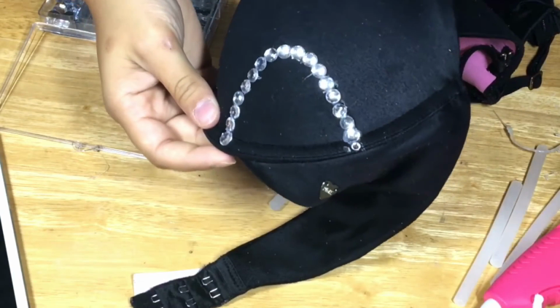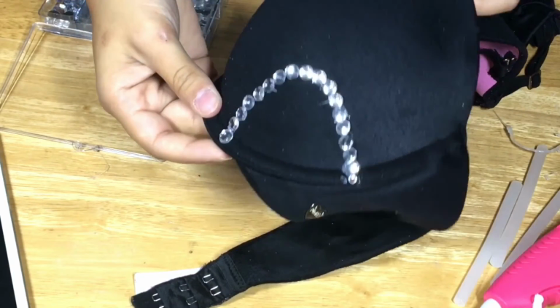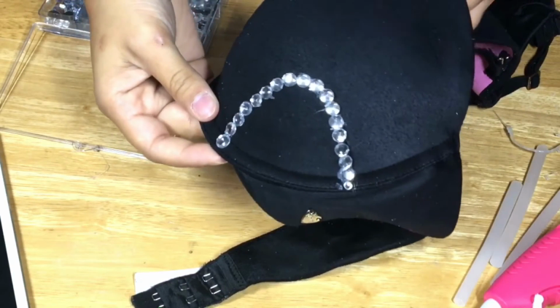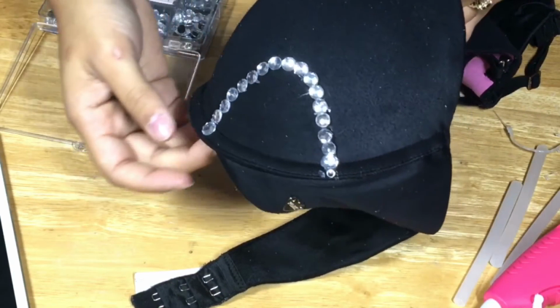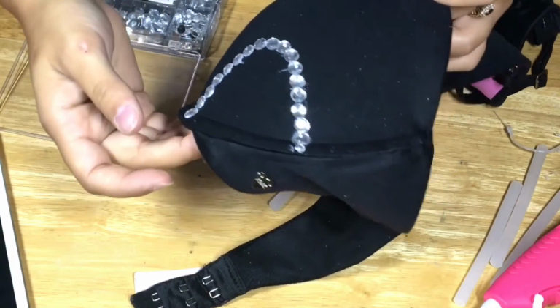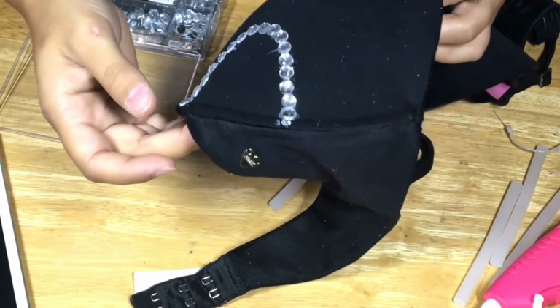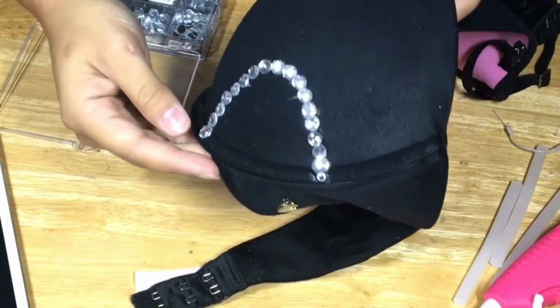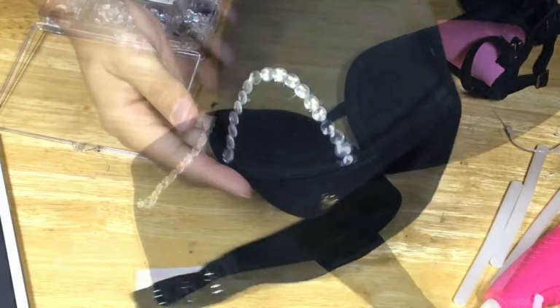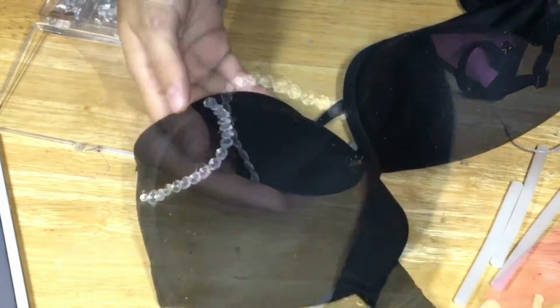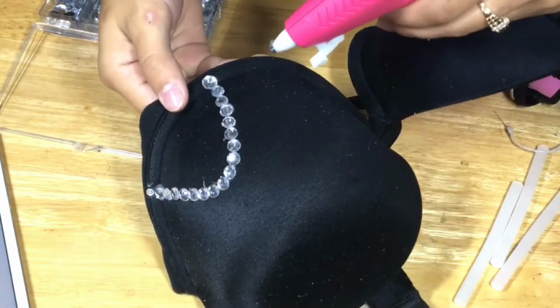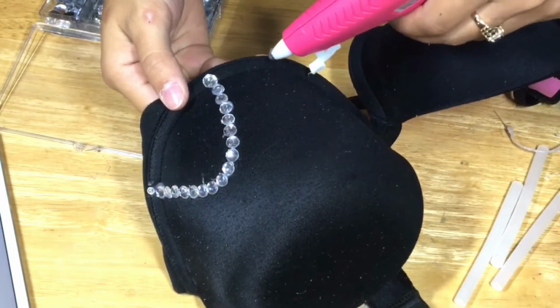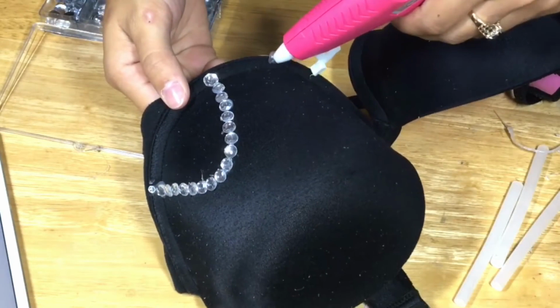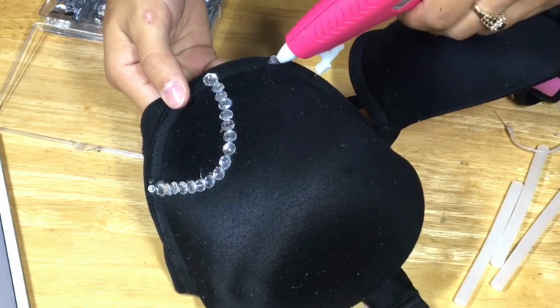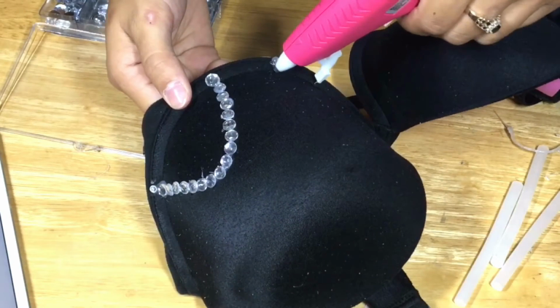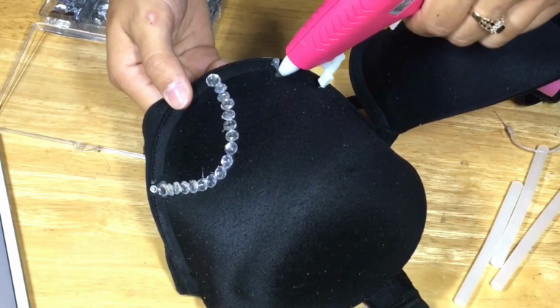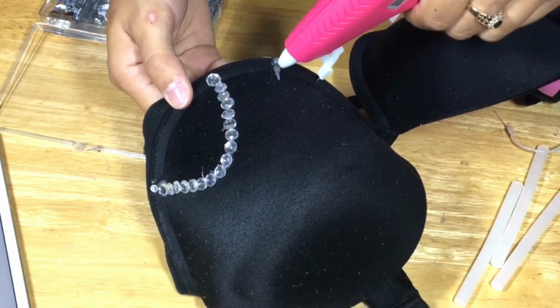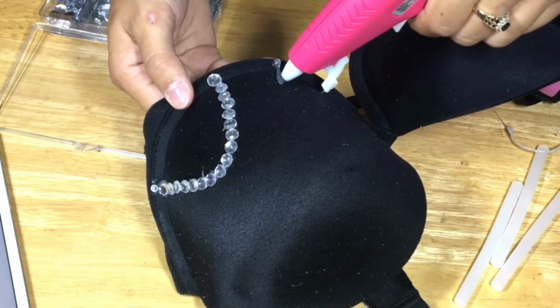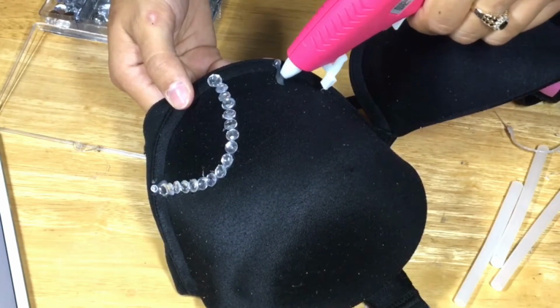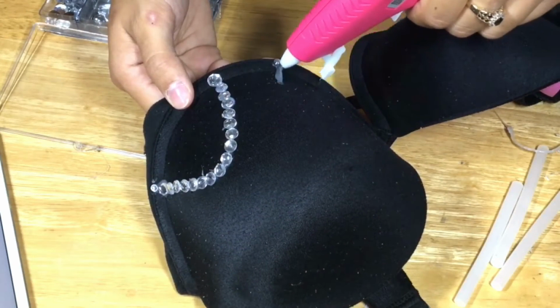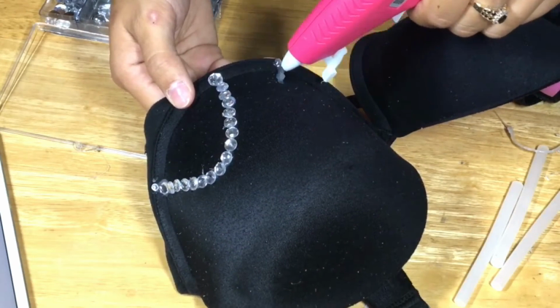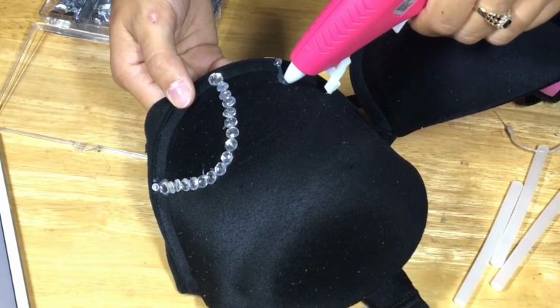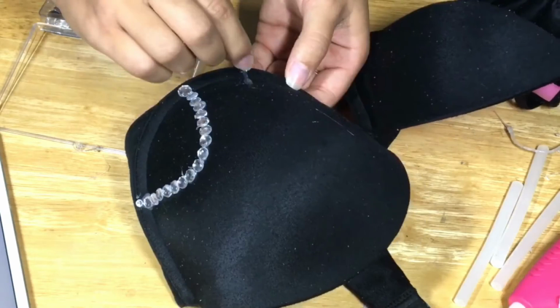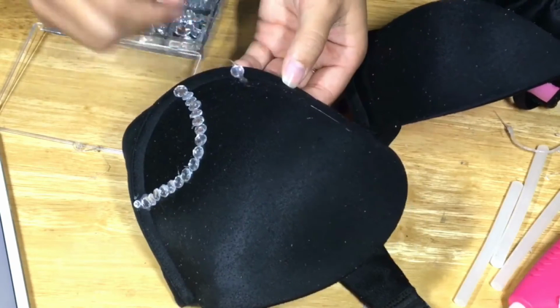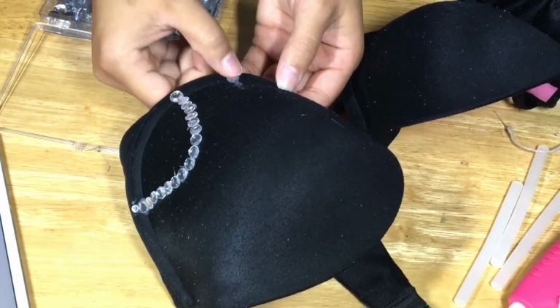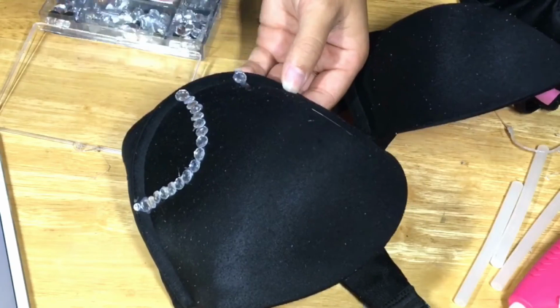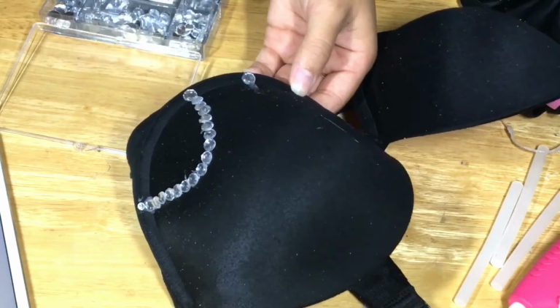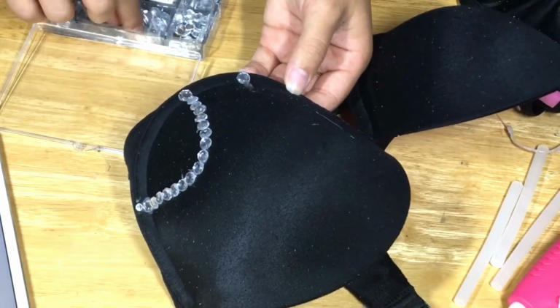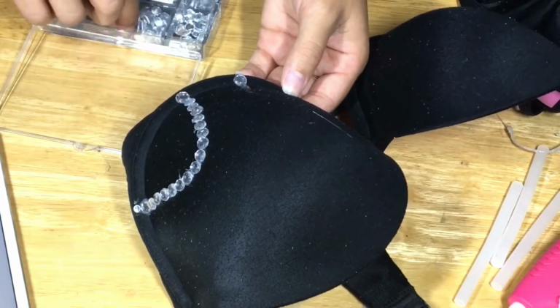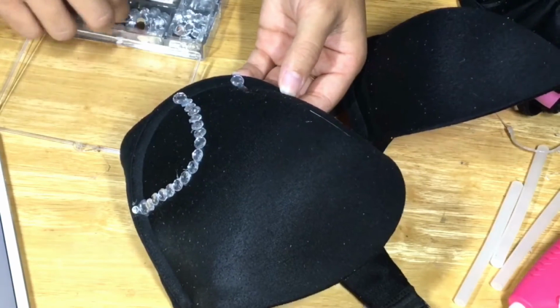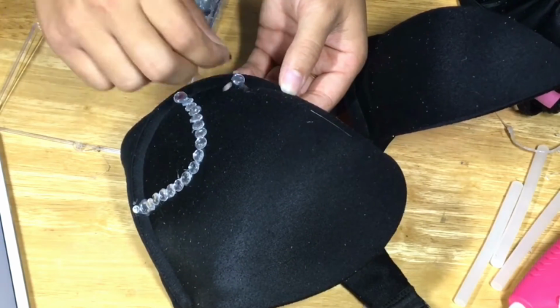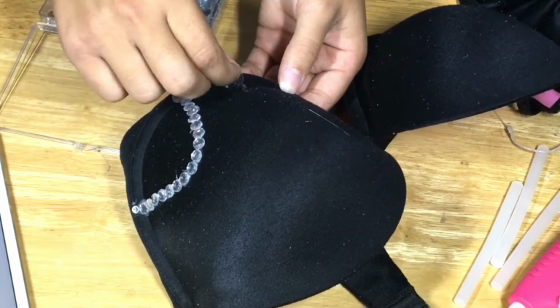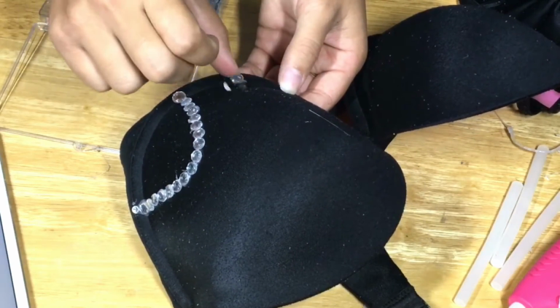That's what it's going to look like, and you want to just go ahead and repeat the same exact step as I'm going to do here. And of course, use a bra that you know you're never going to use again, because you're just never going to use it again.